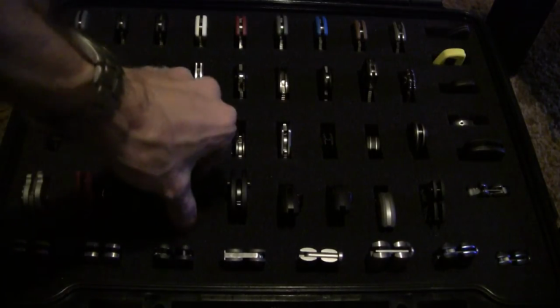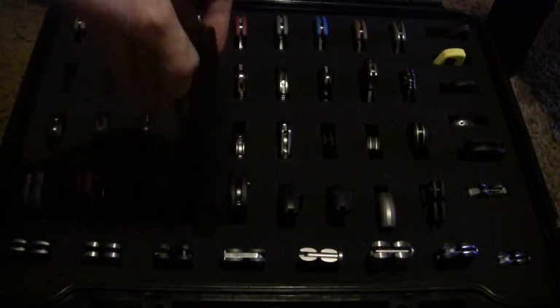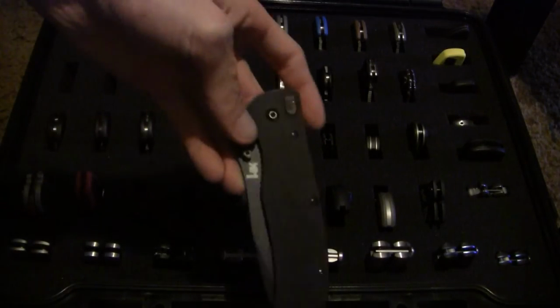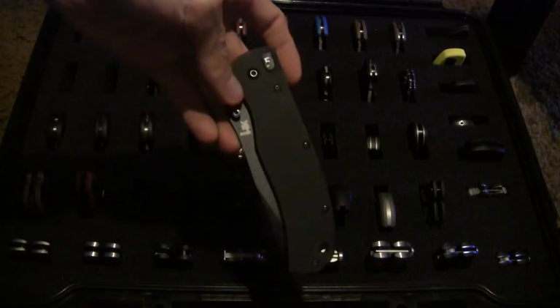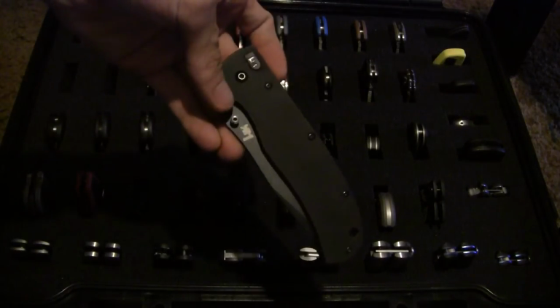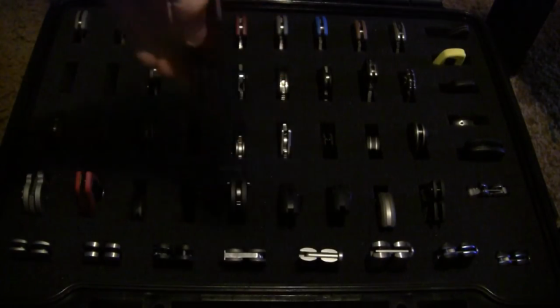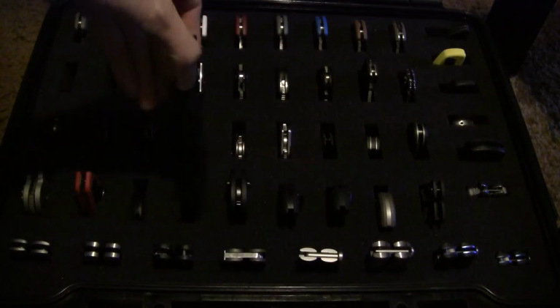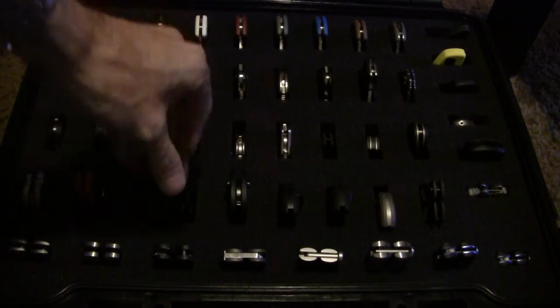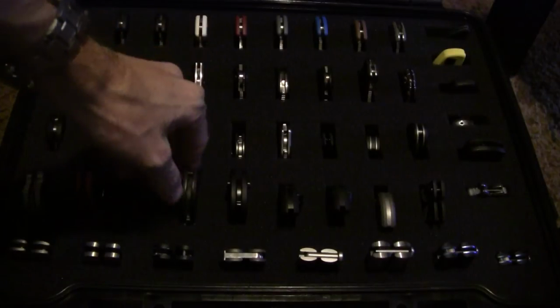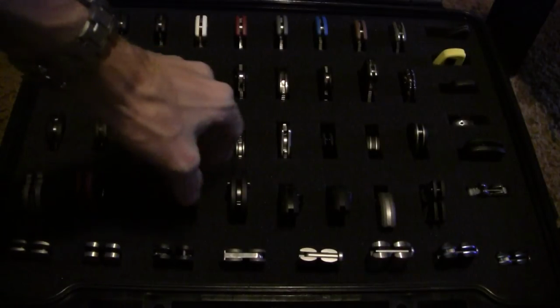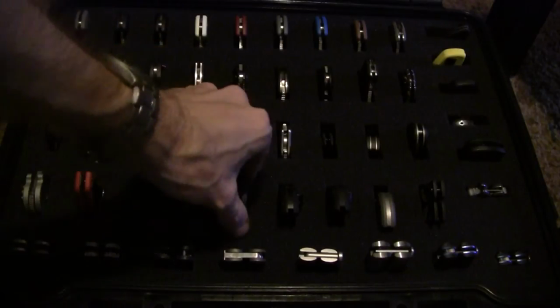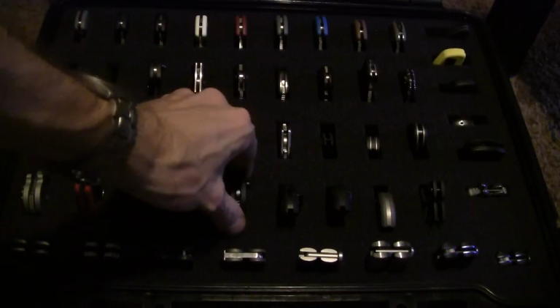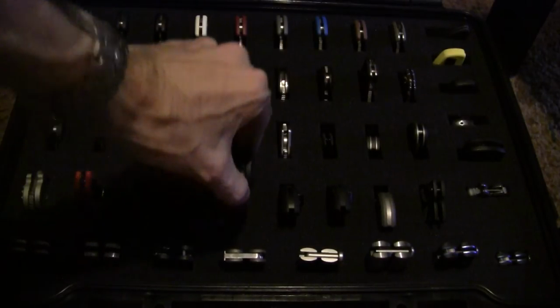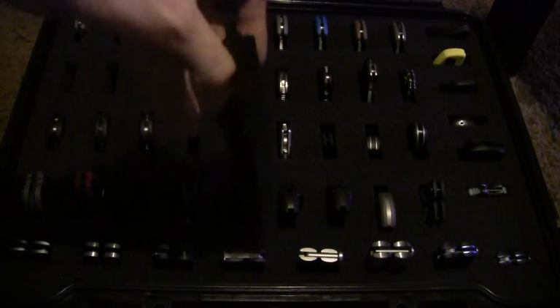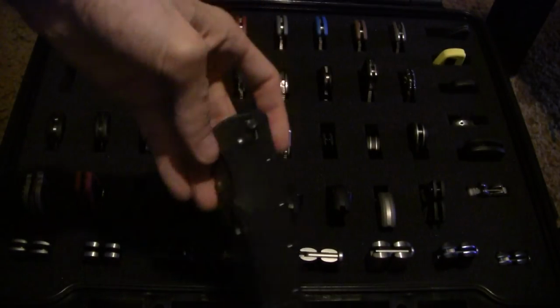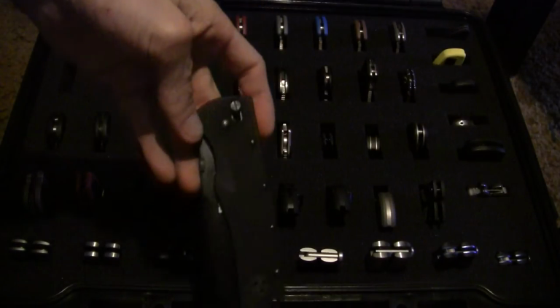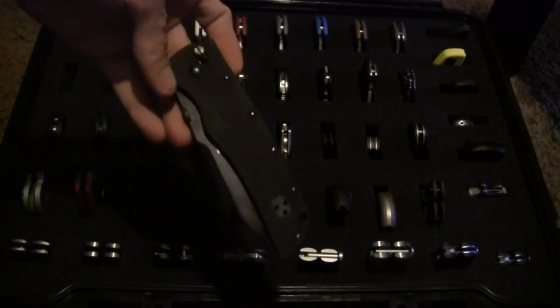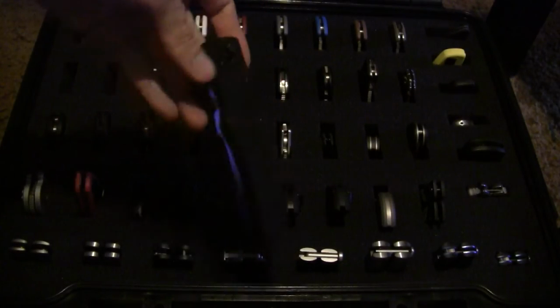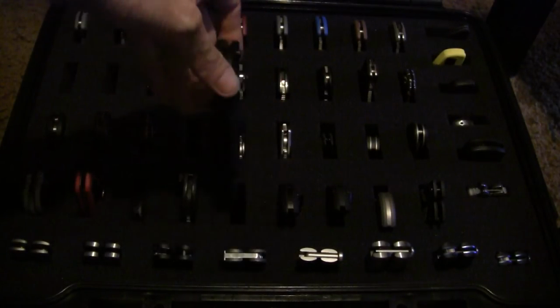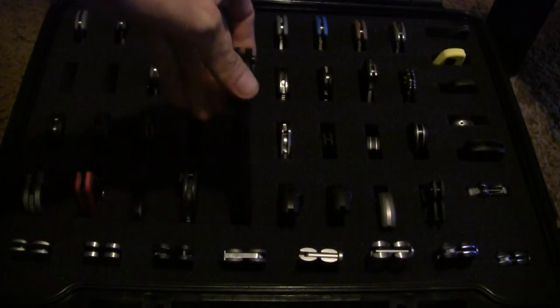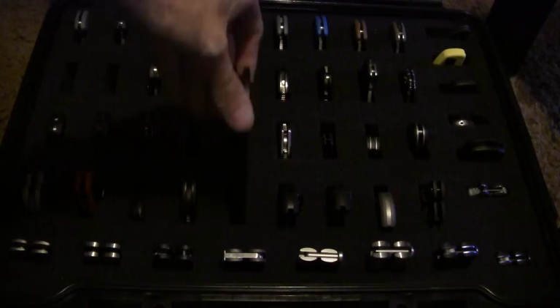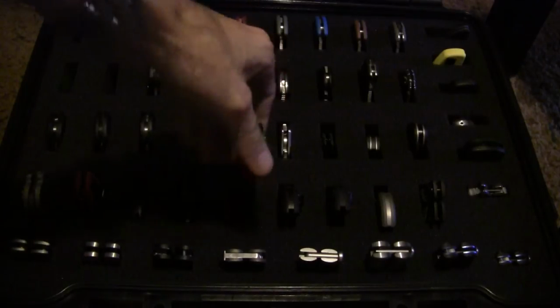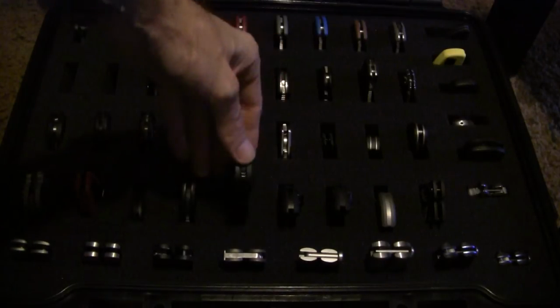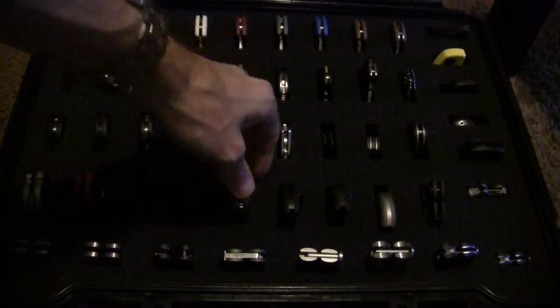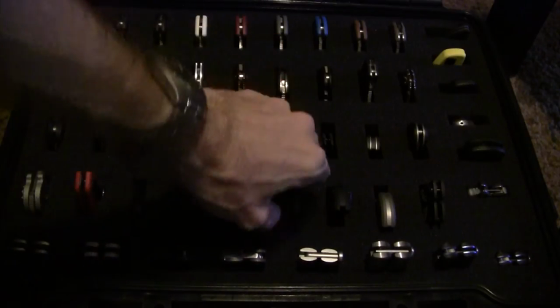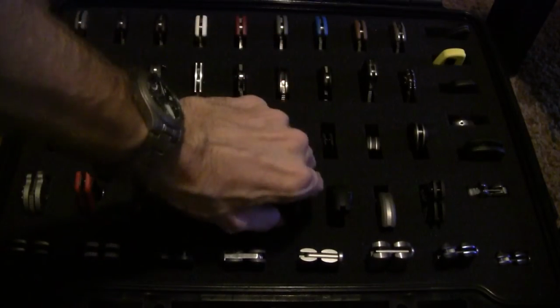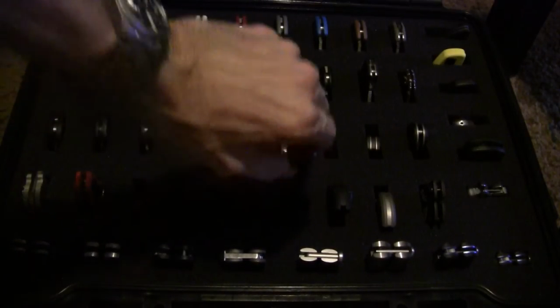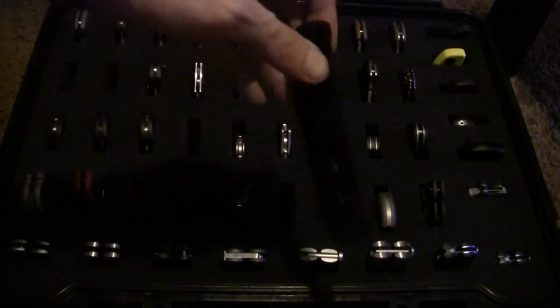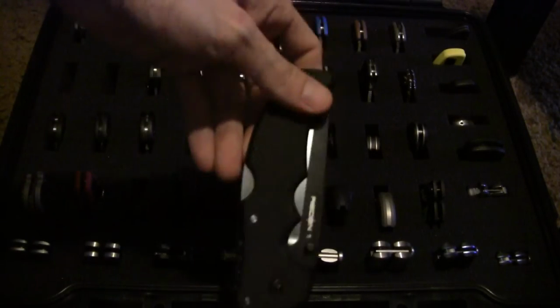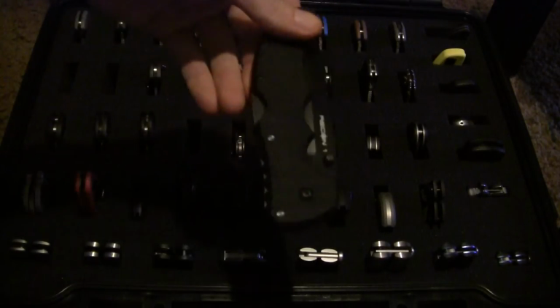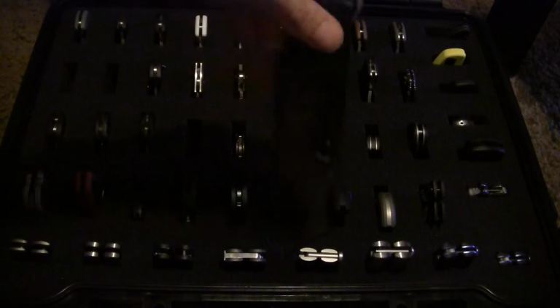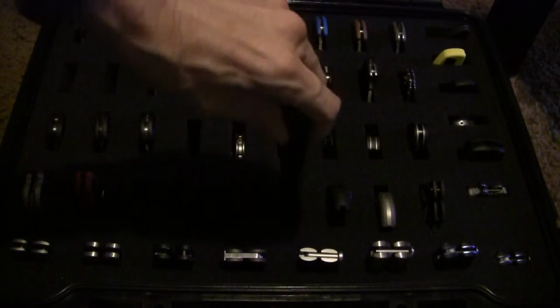This particular case will also fit some of your larger folders — it does so just fine. Like the Cold Steel Recons, and even some of the bulkier knives.